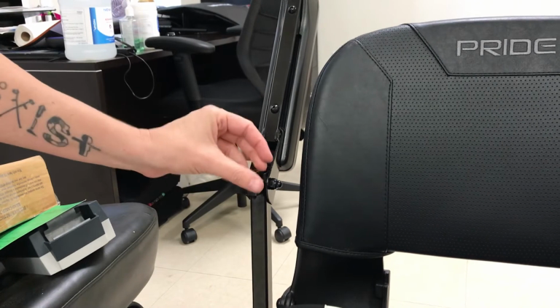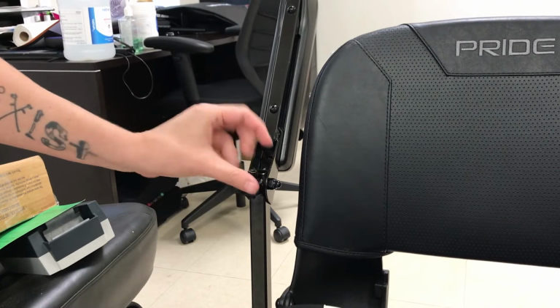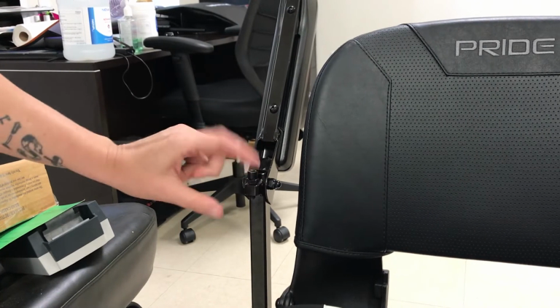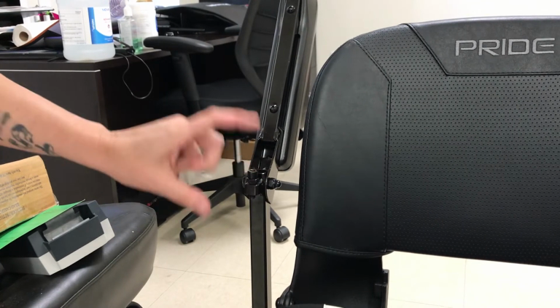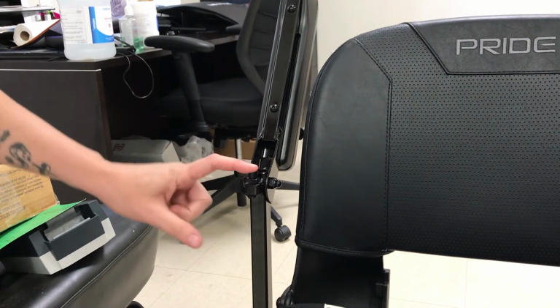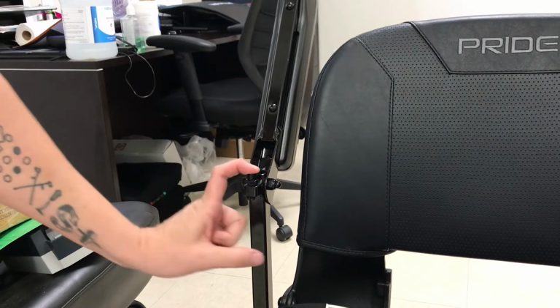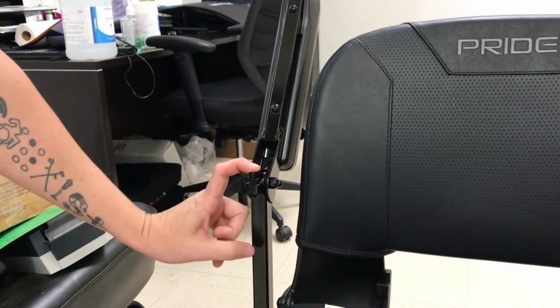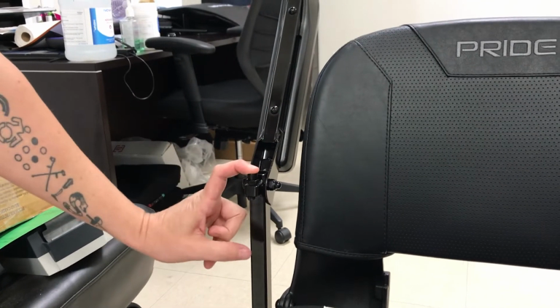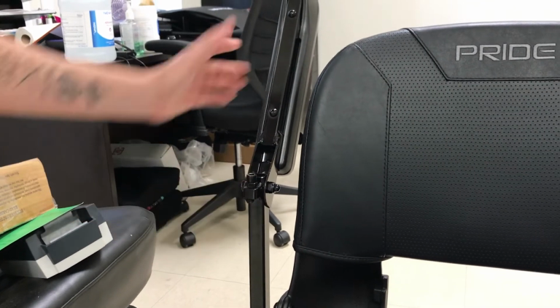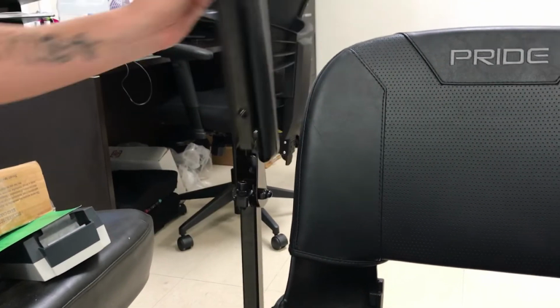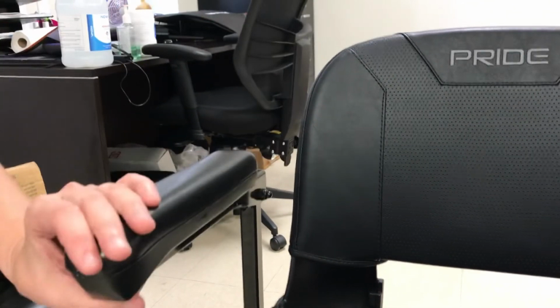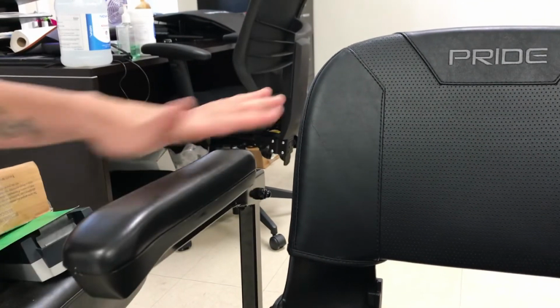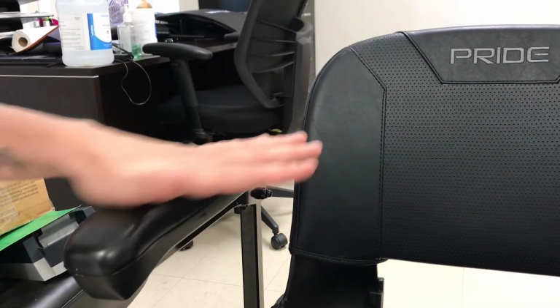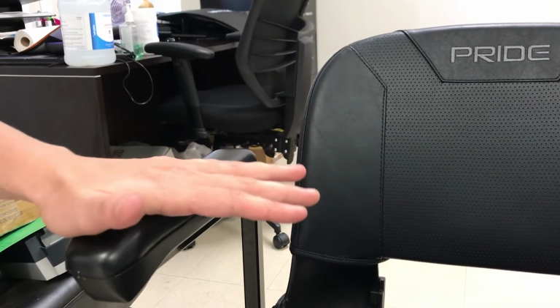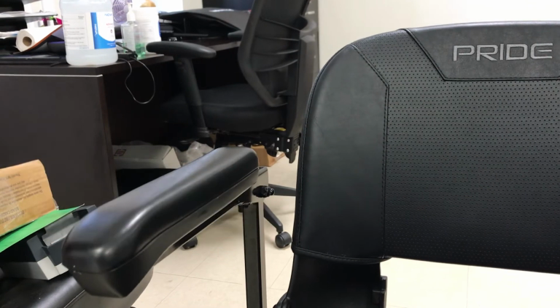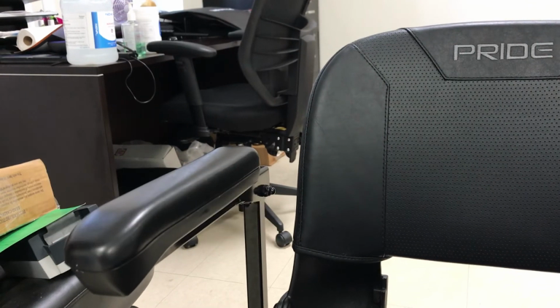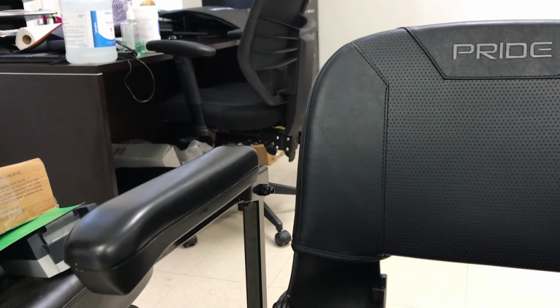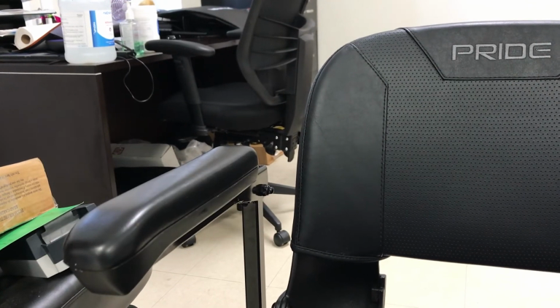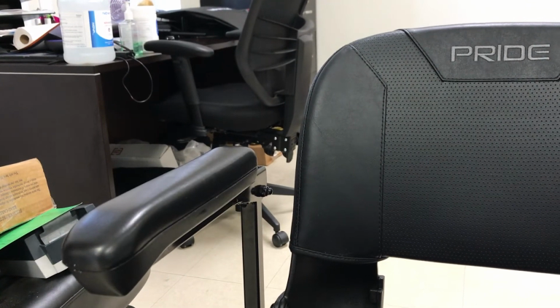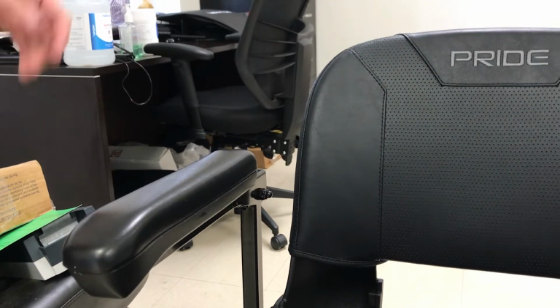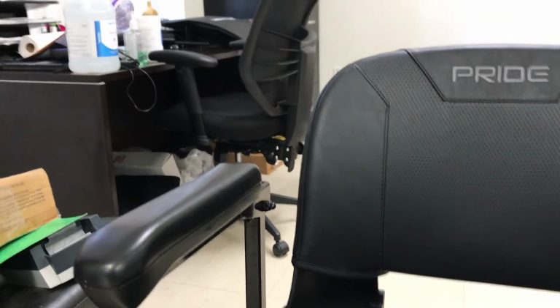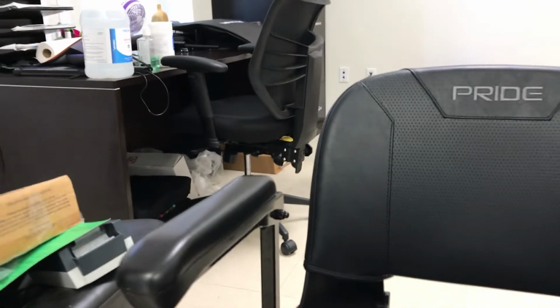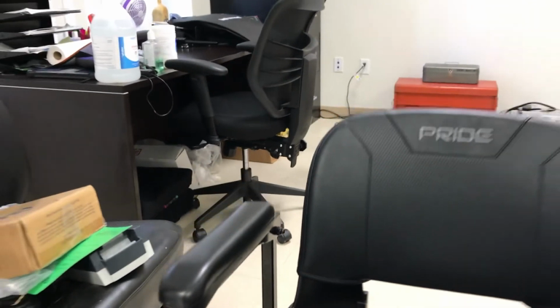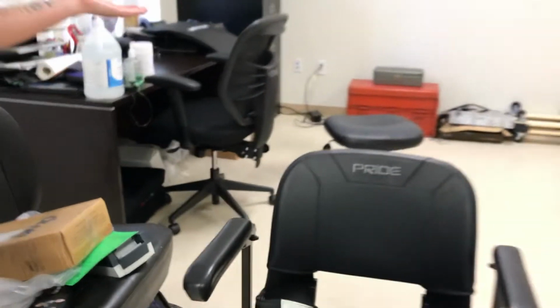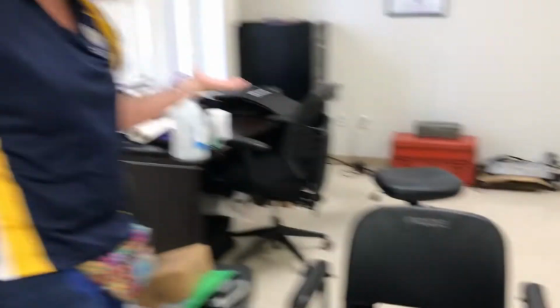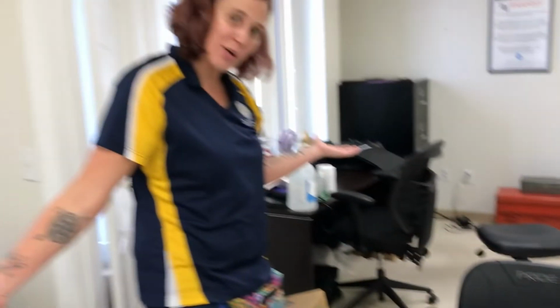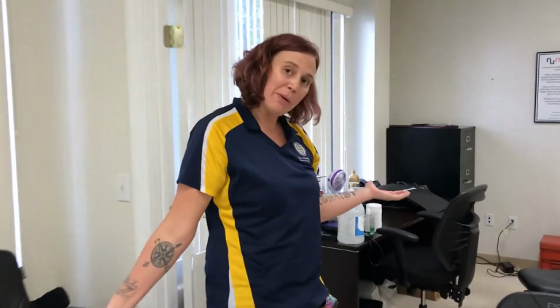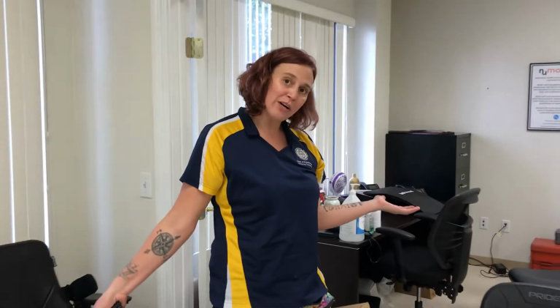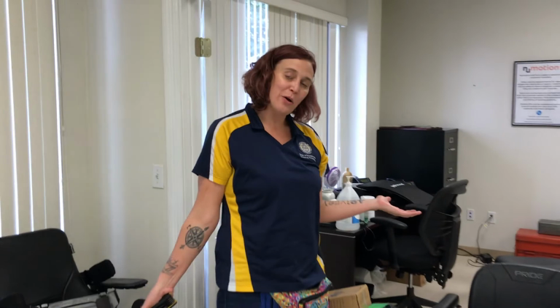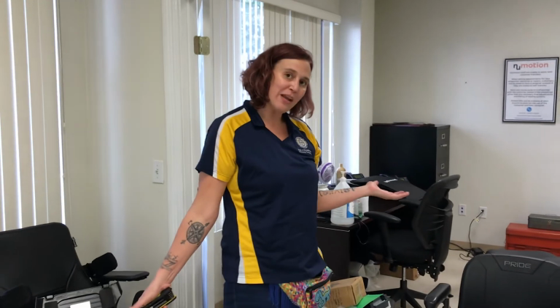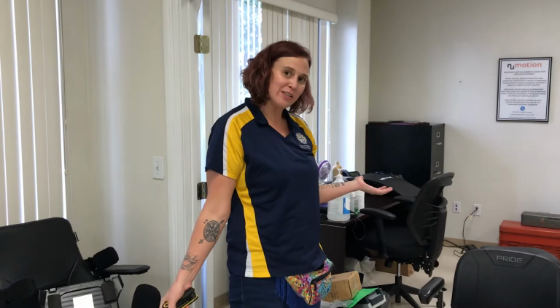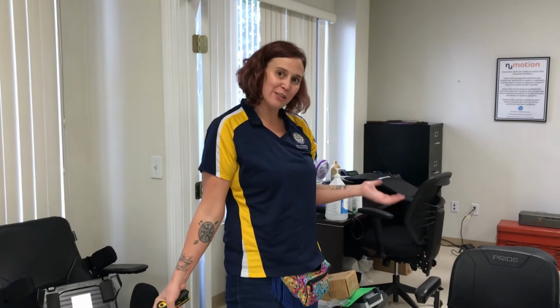These bolts can loosen over time, so it's something to check occasionally. Sometimes they can actually fall out as they loosen, especially if you notice that they're gone.